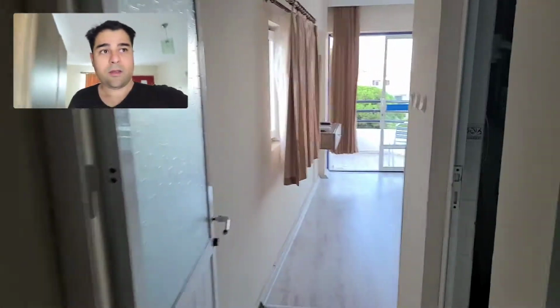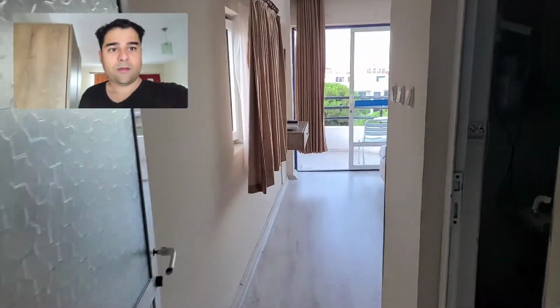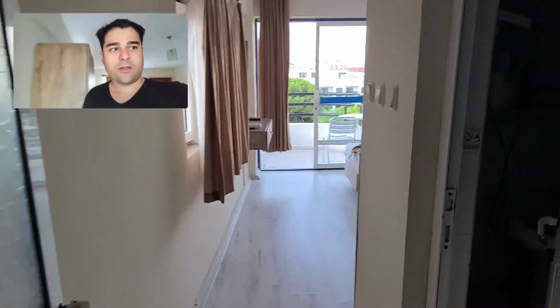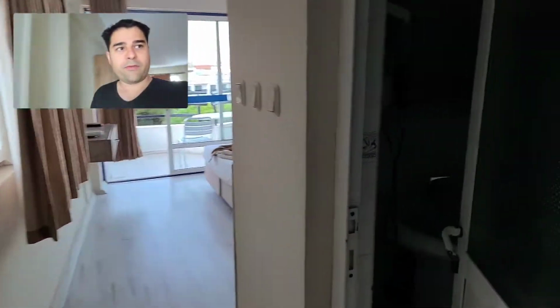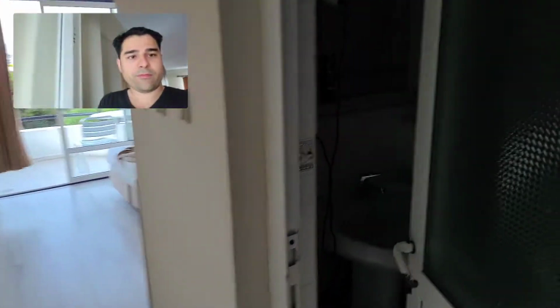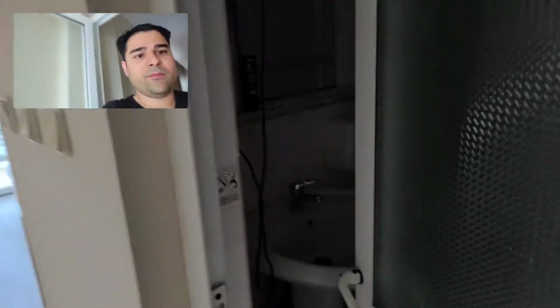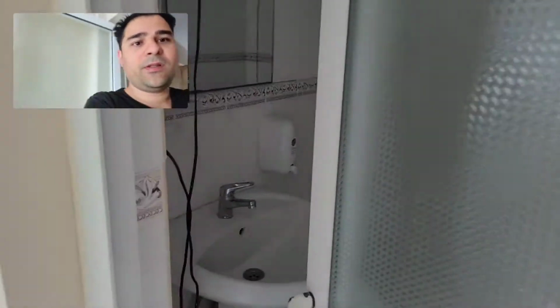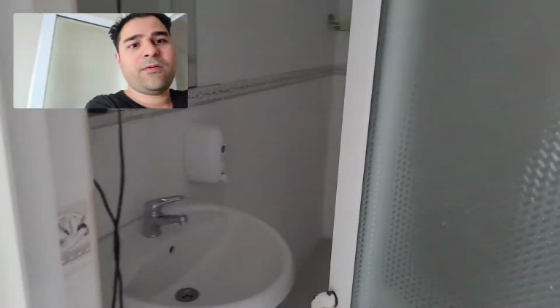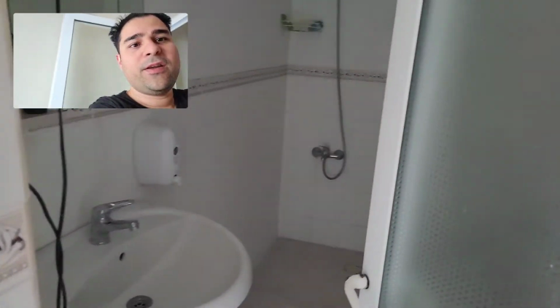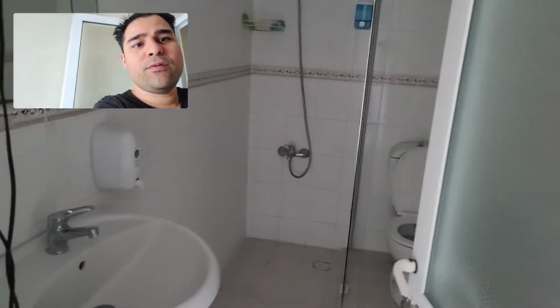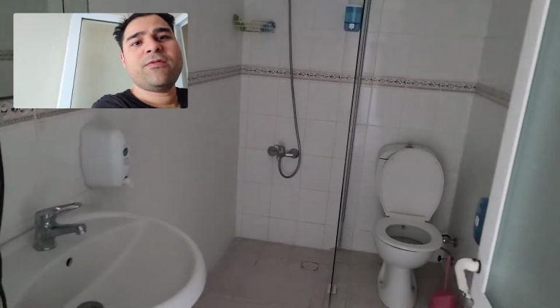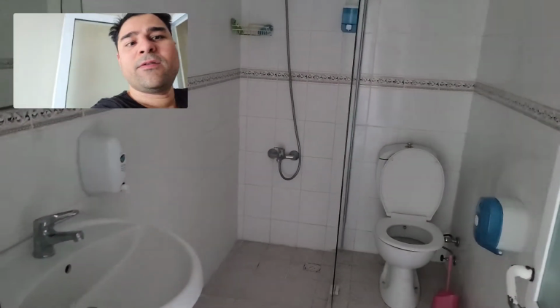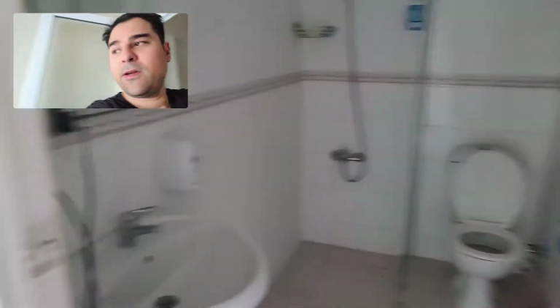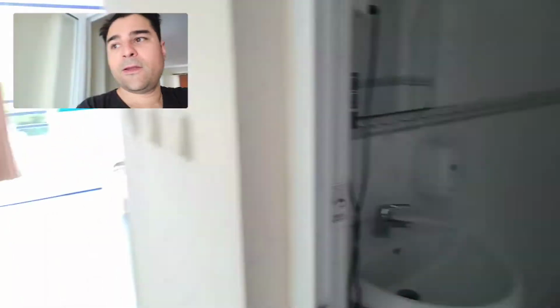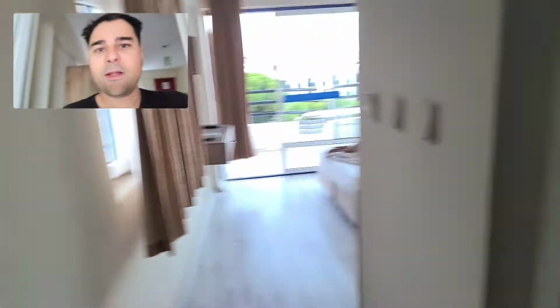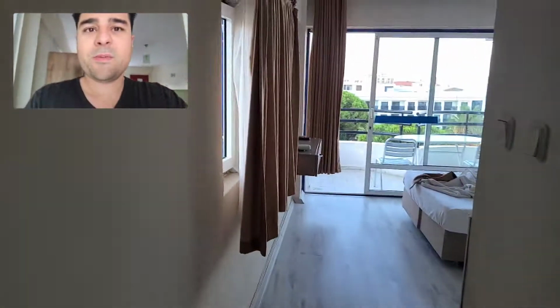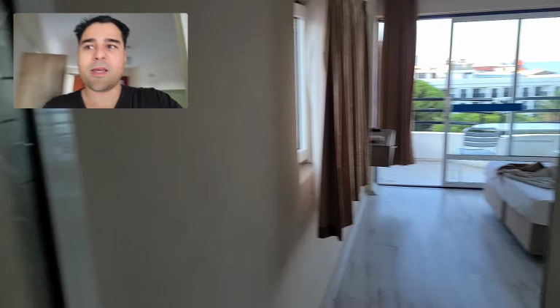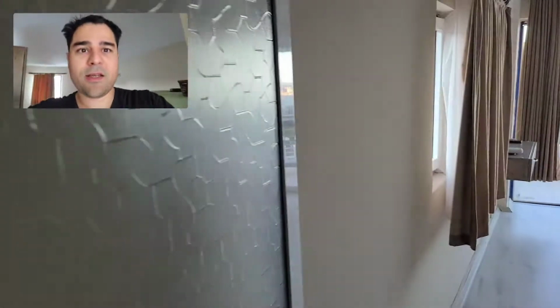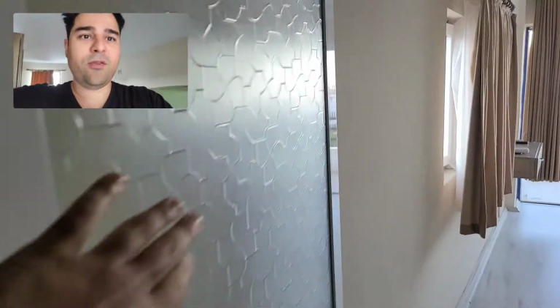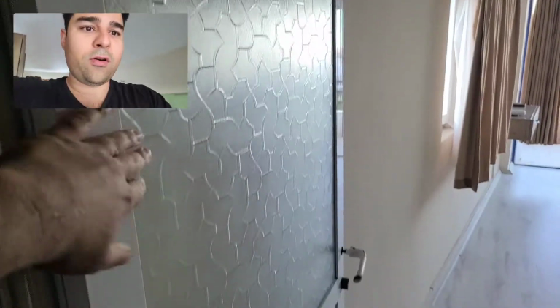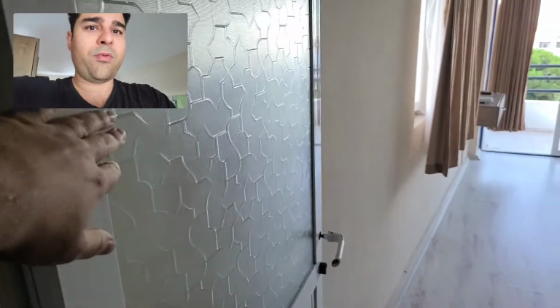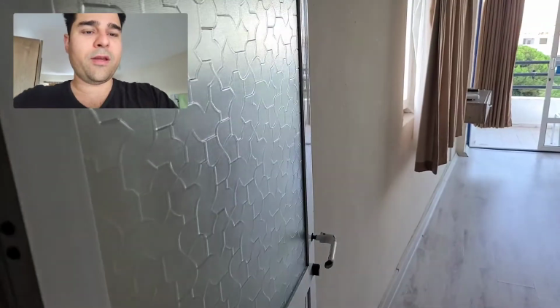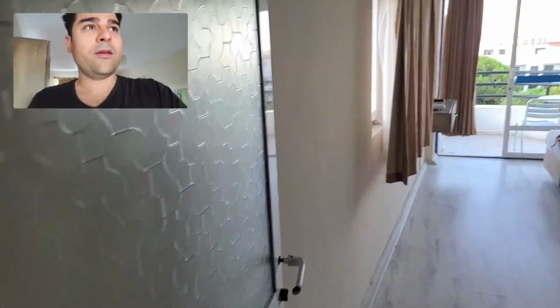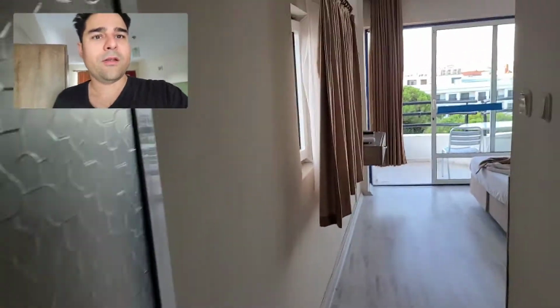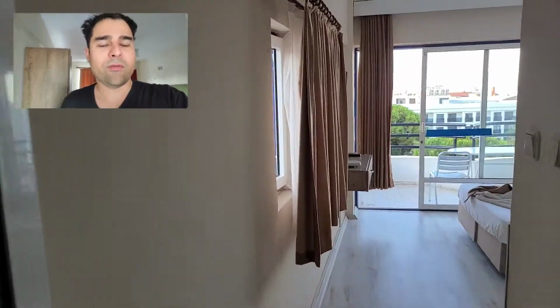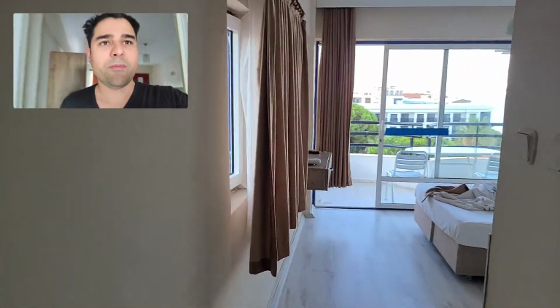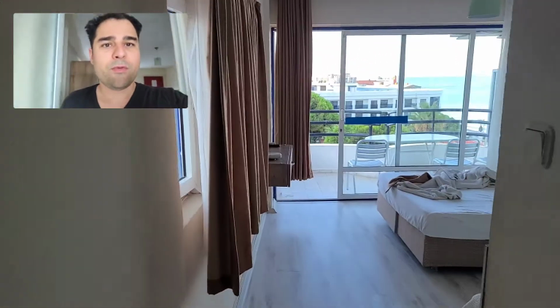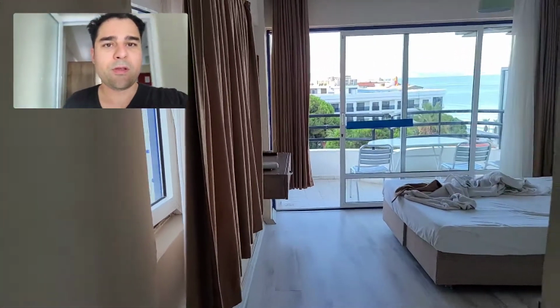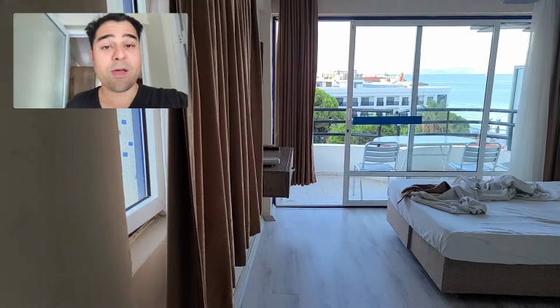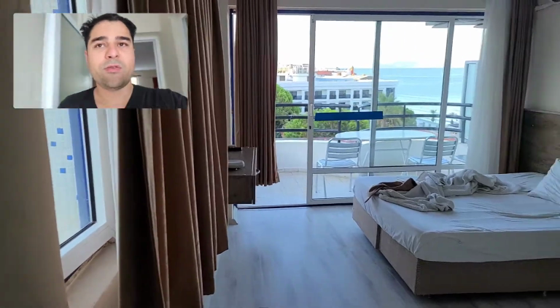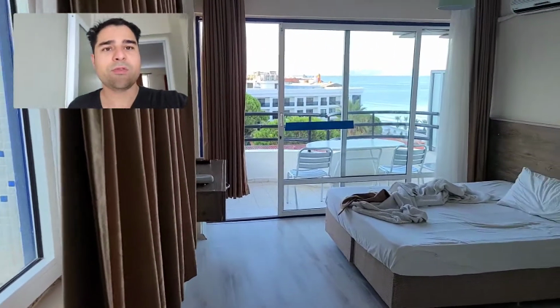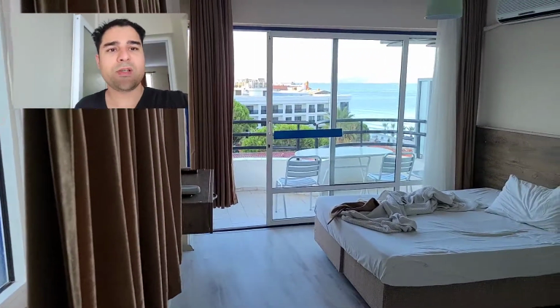And got the bathroom right in here, a little shower. I like this because it has a door separating the other room from the main room, and the bathroom has a door too, so it's just nice.